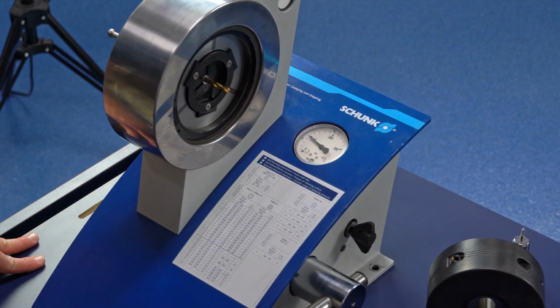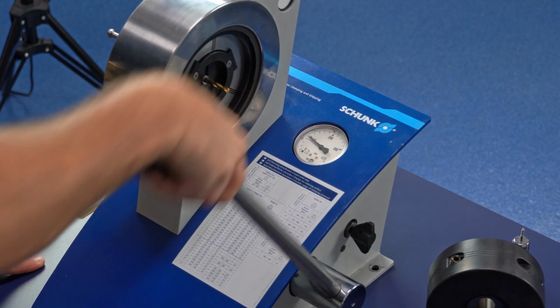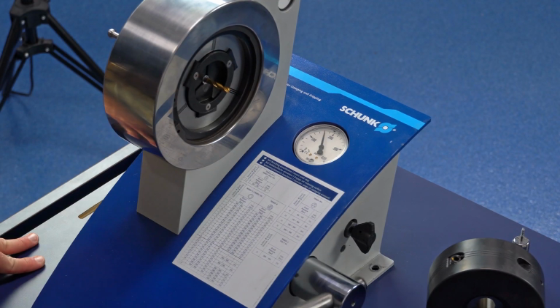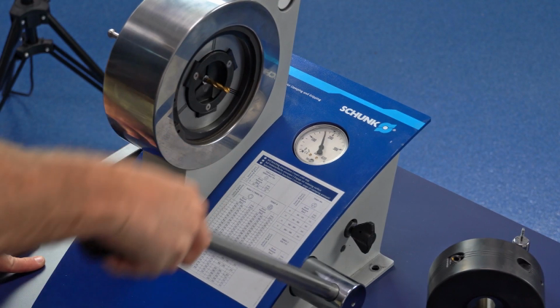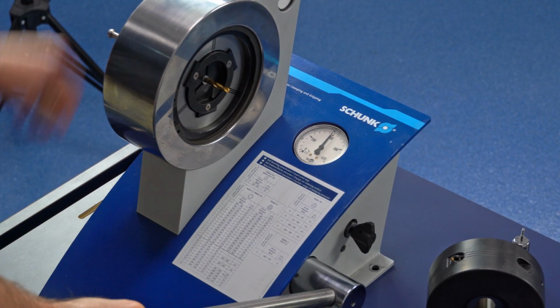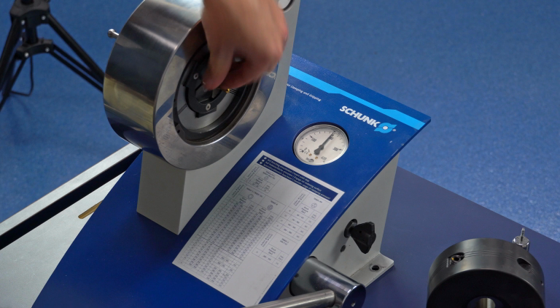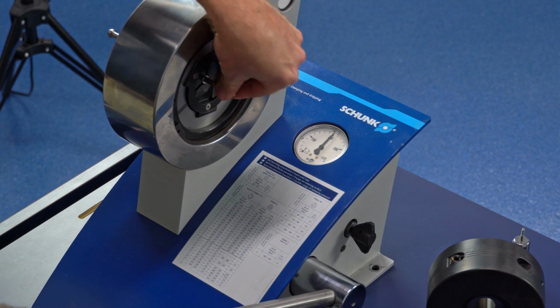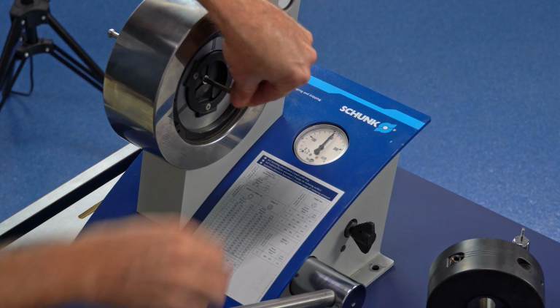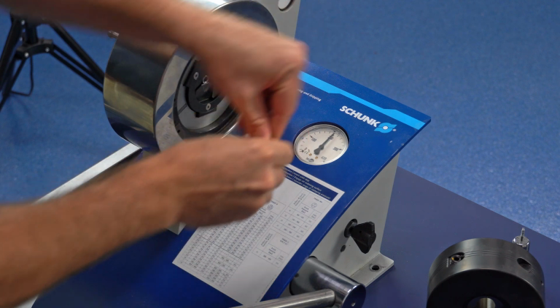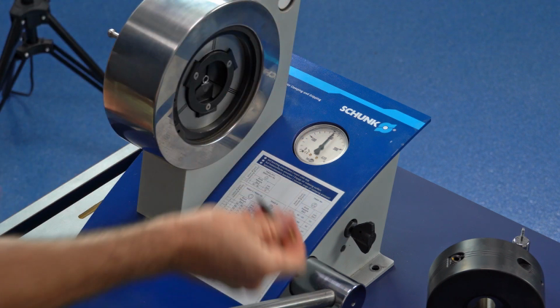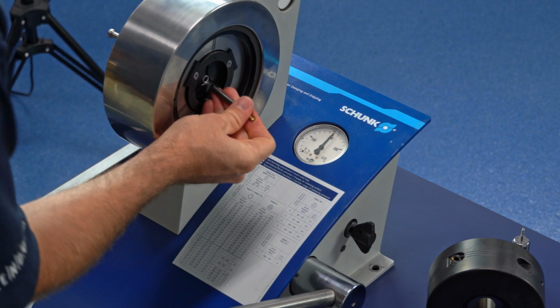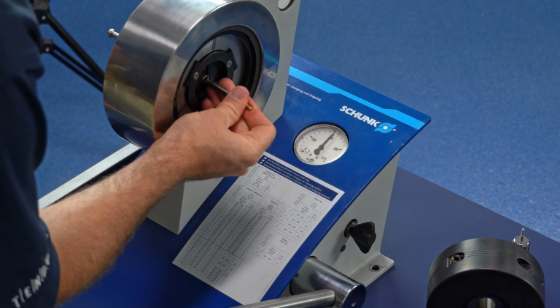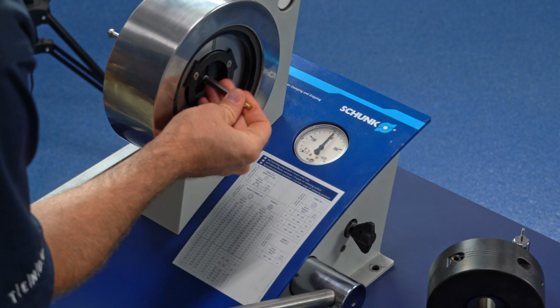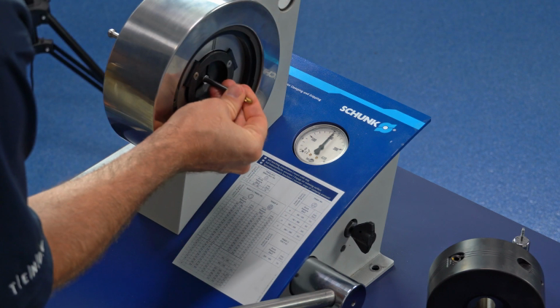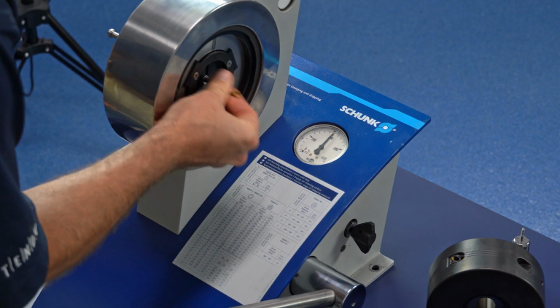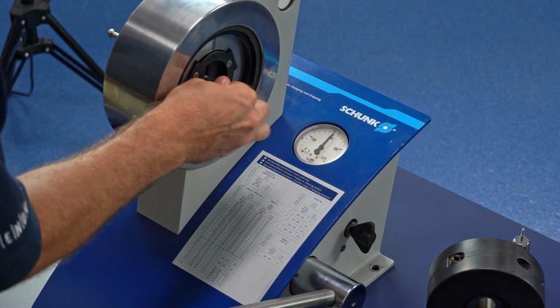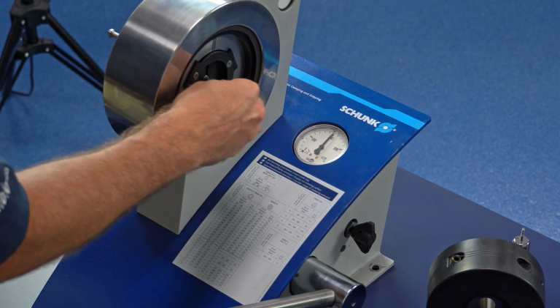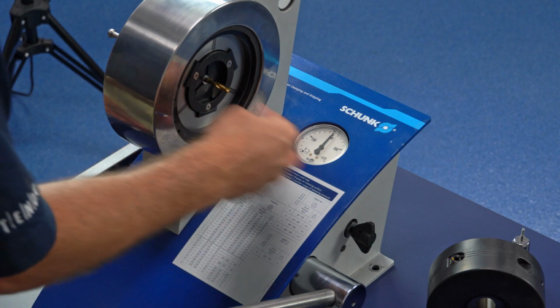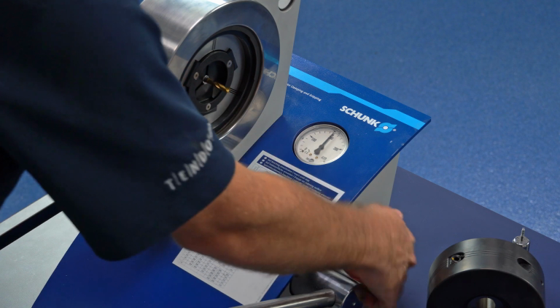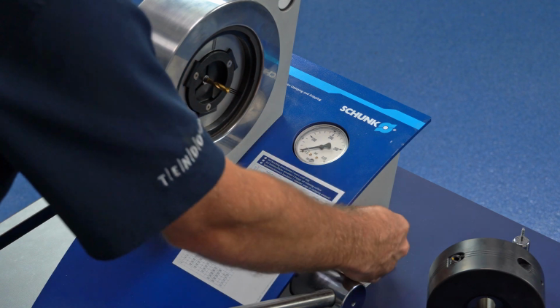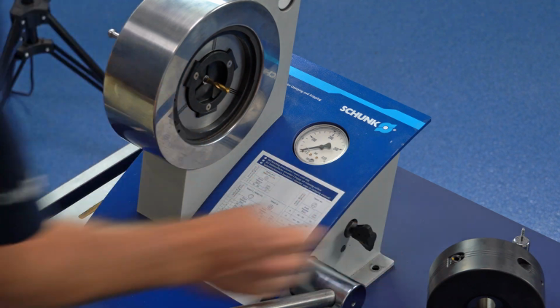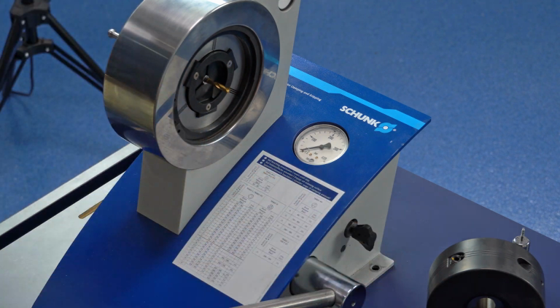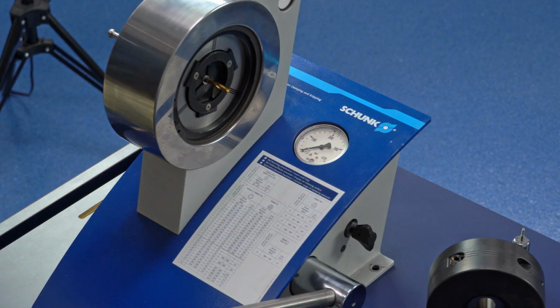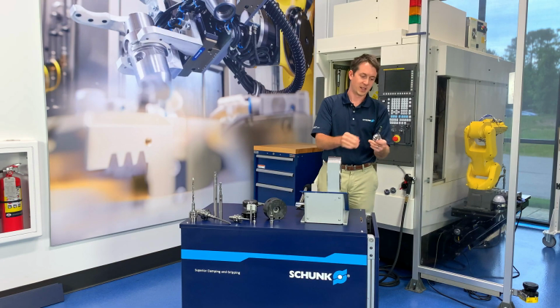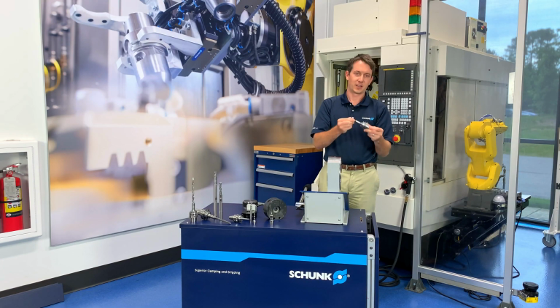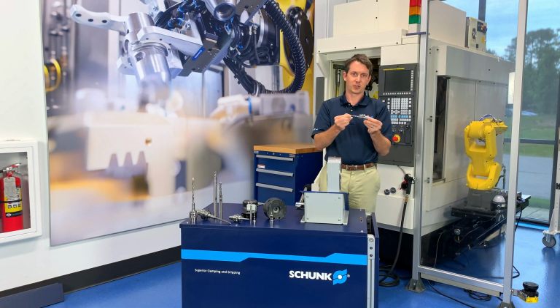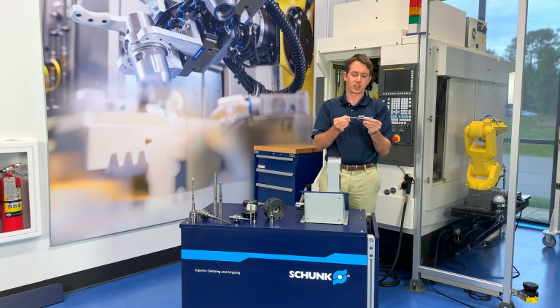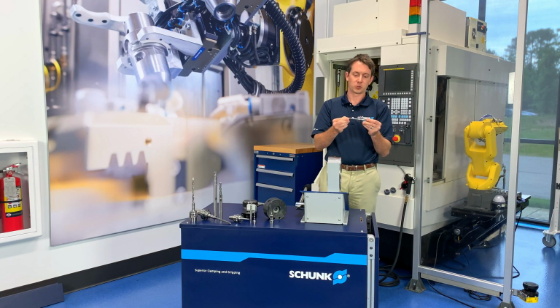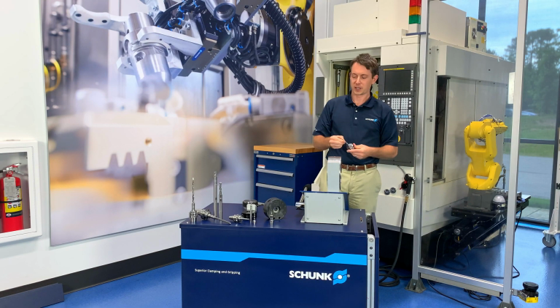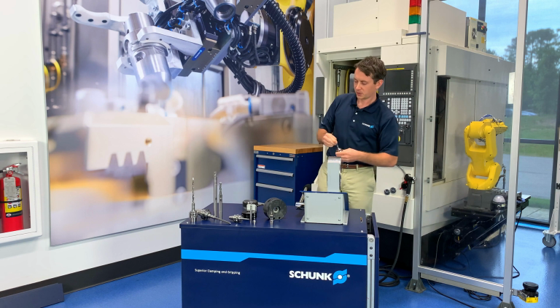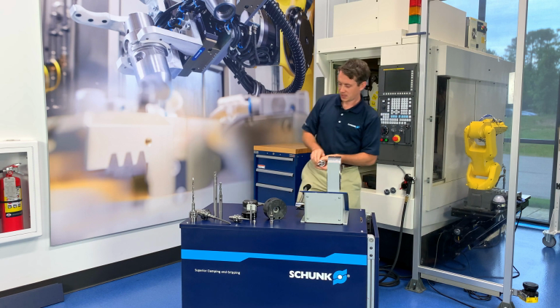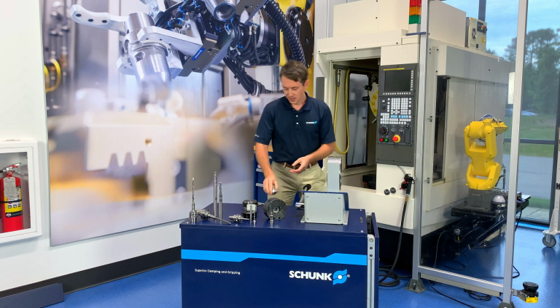Remove your old cutting tool, insert your new one, release the pressure from the pump, and there you have your new cutting tool set up and ready to go.